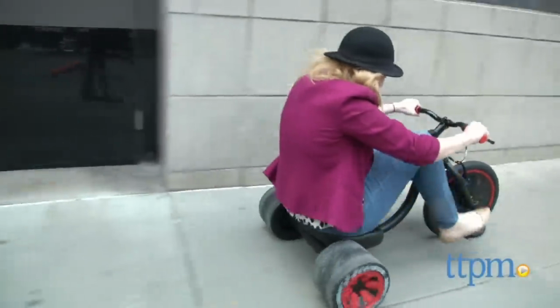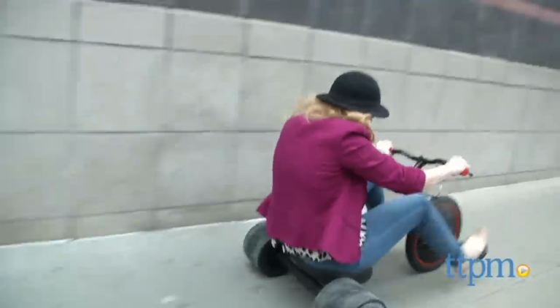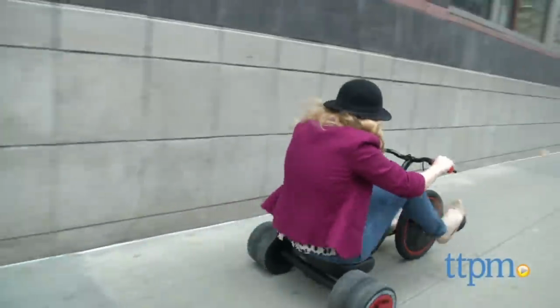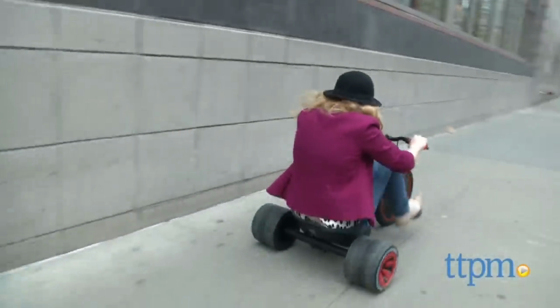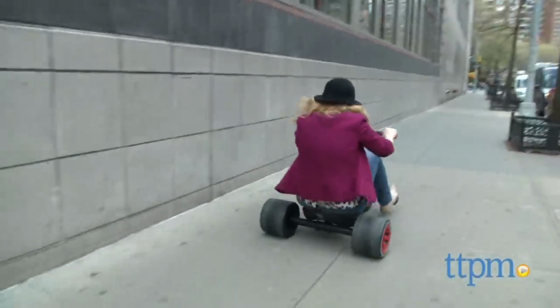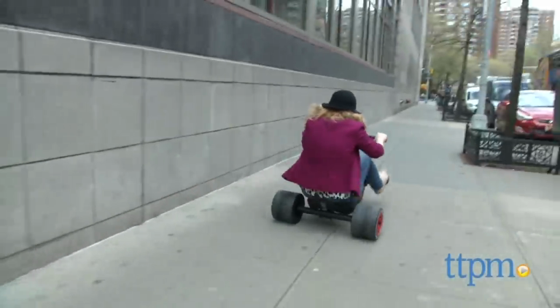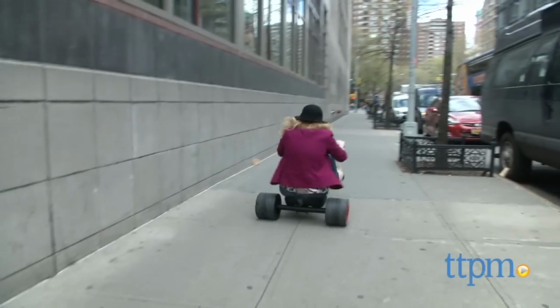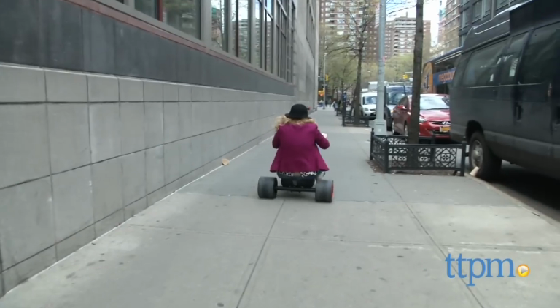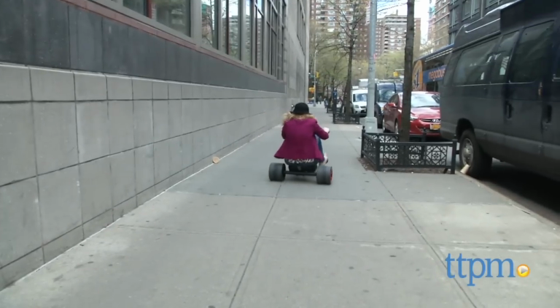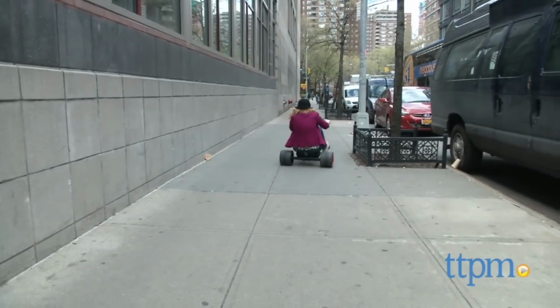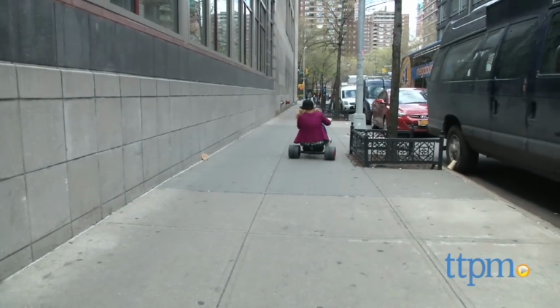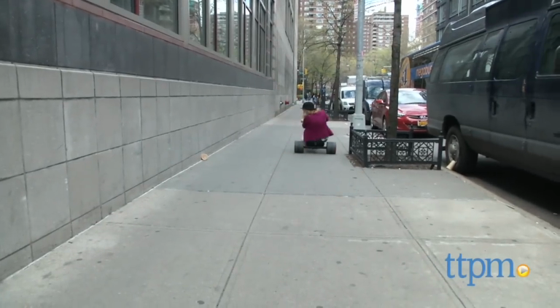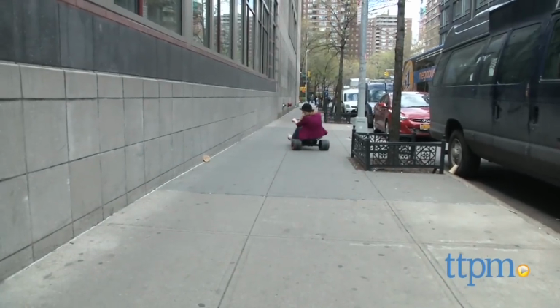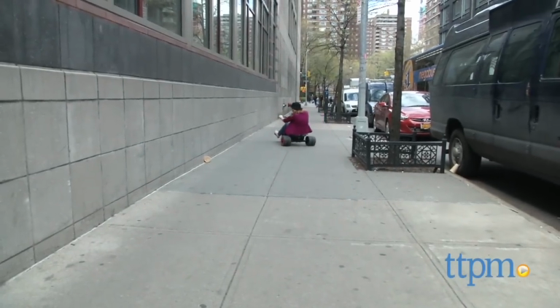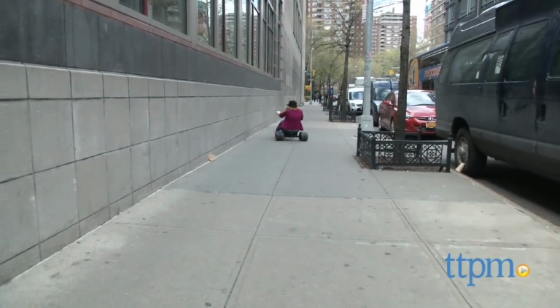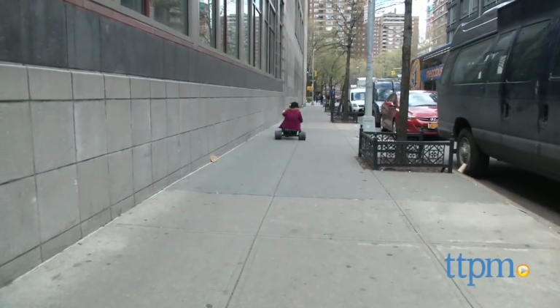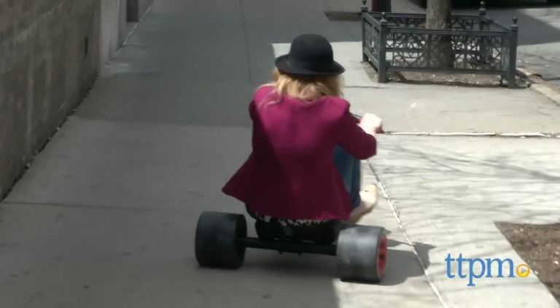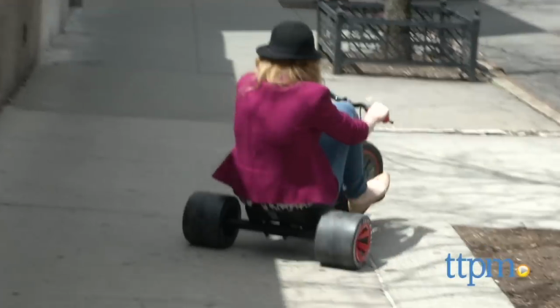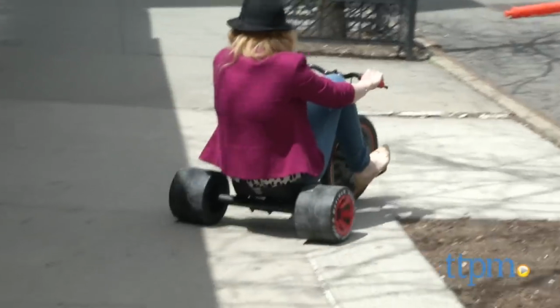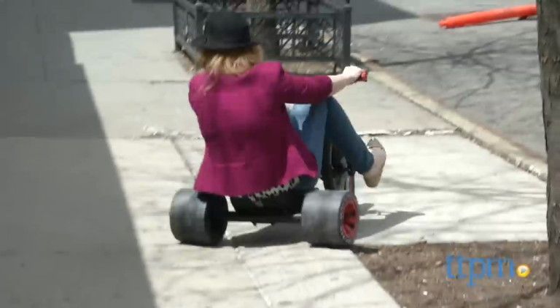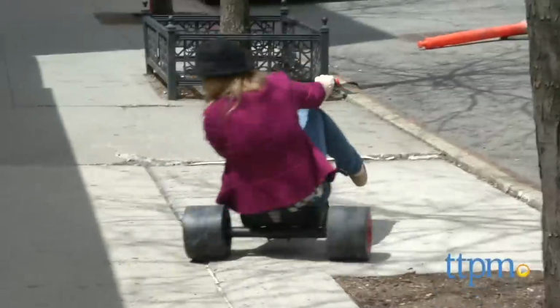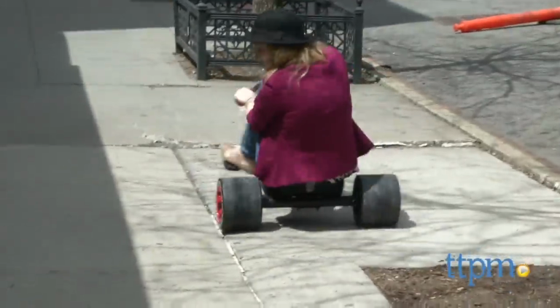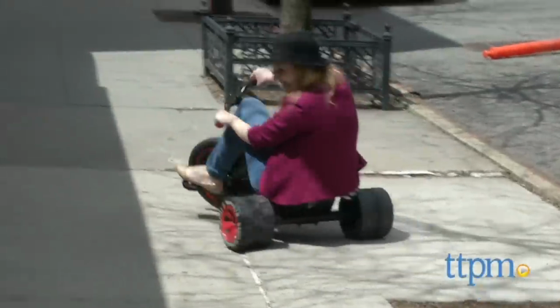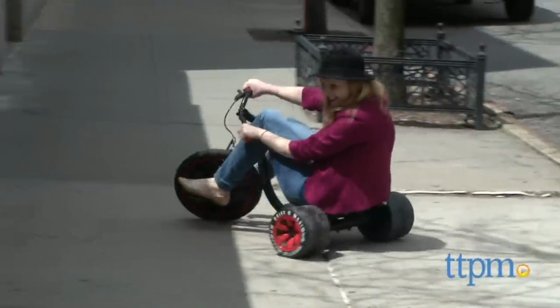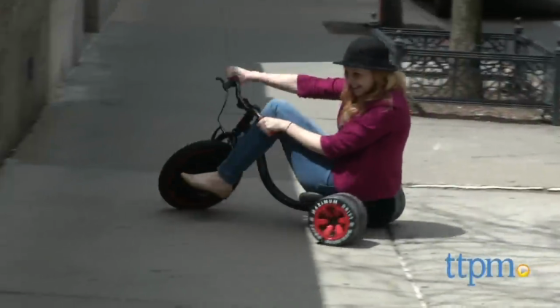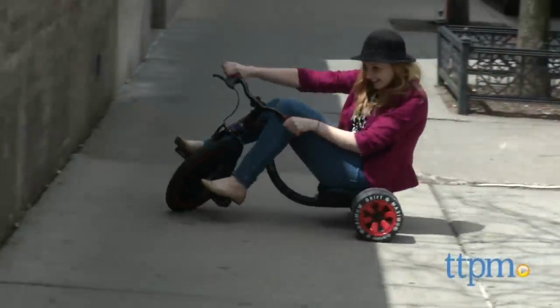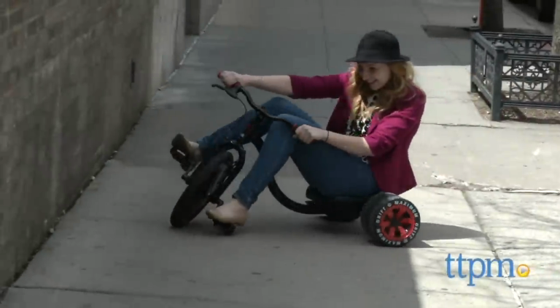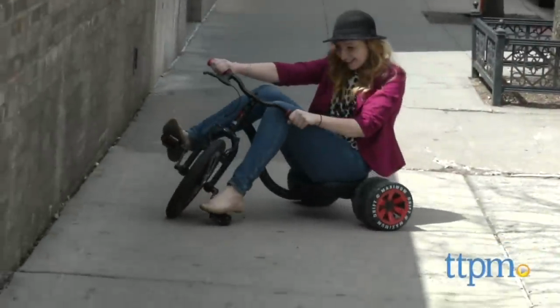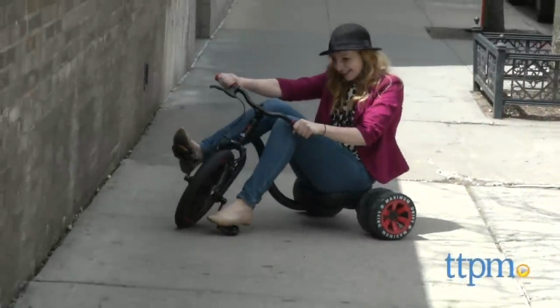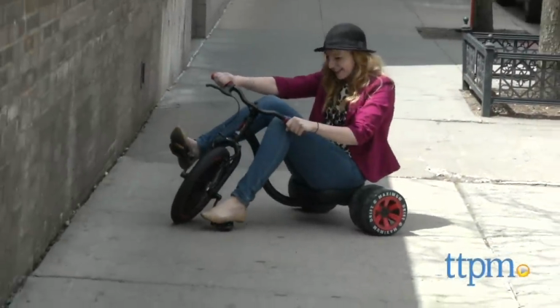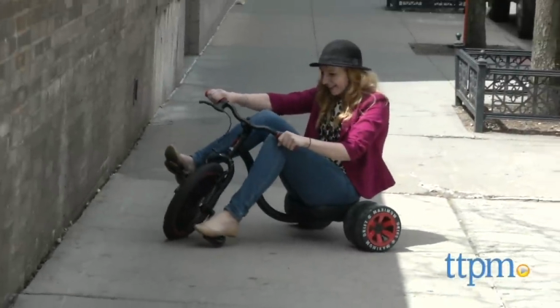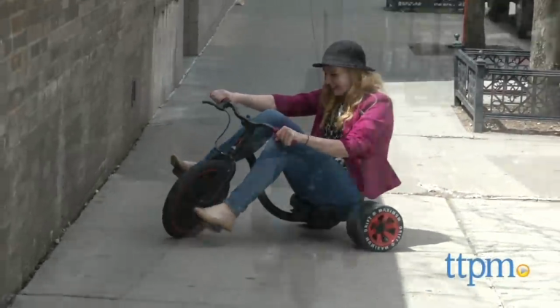The back wheels, however, are where the drift happens. Without much of any traction on the back, this means that when kids hit a curve at high speeds, they are going to drift to the side.